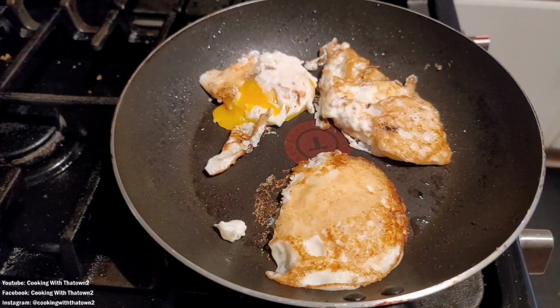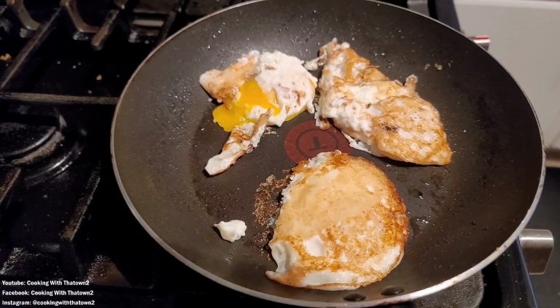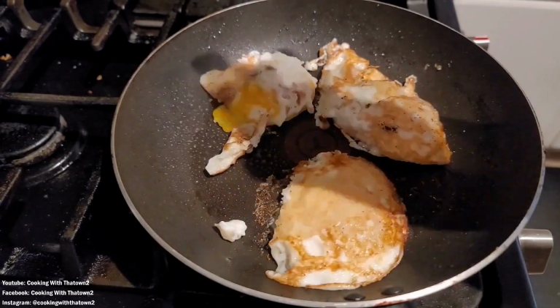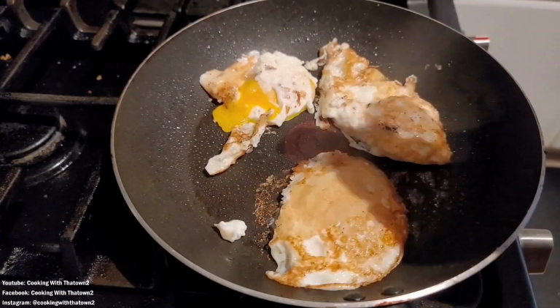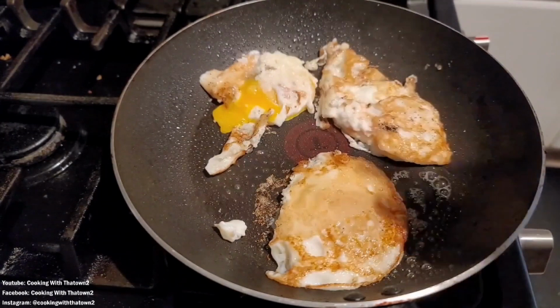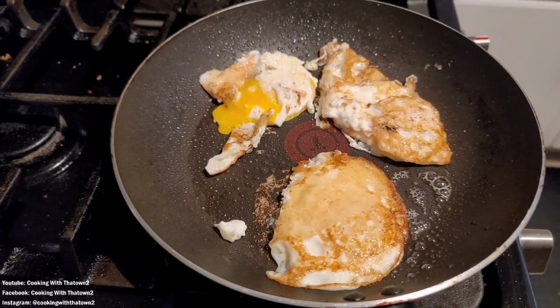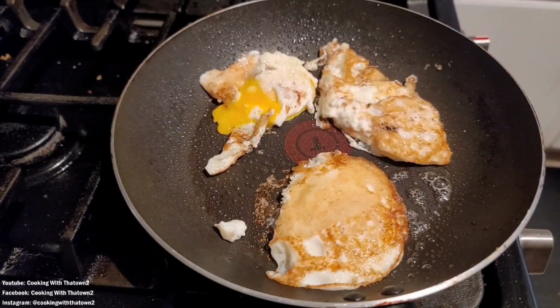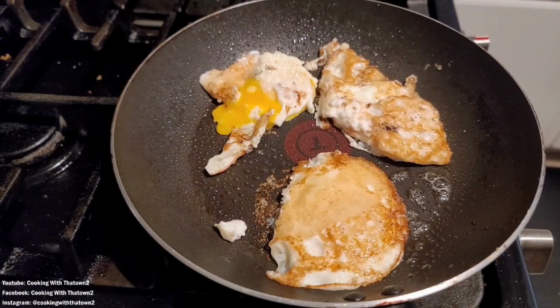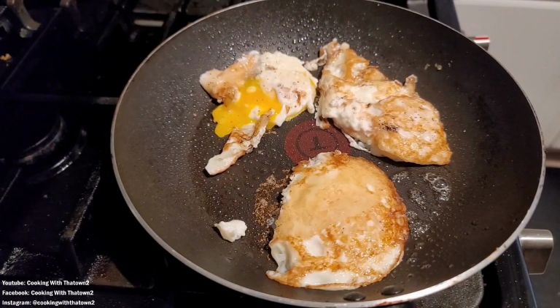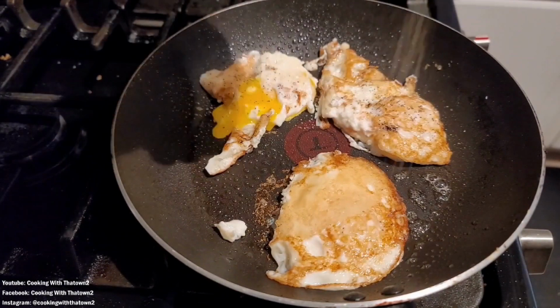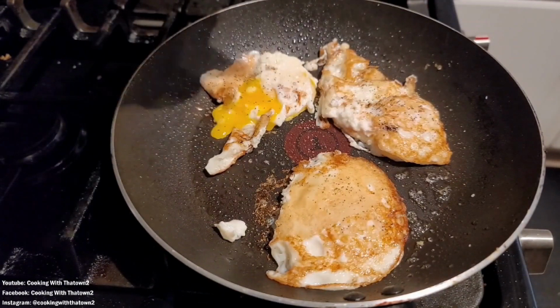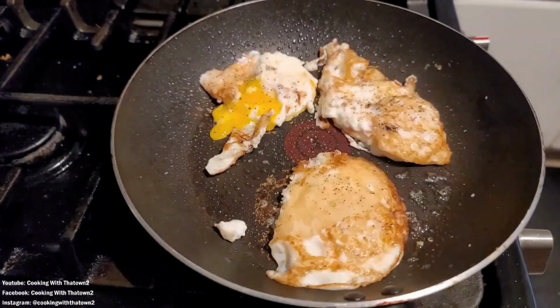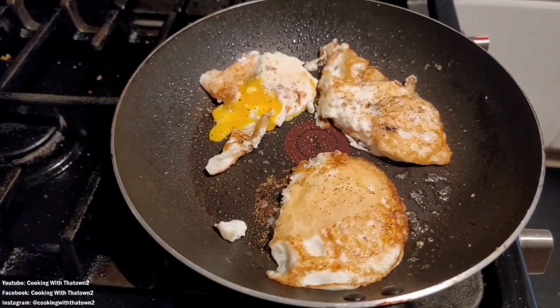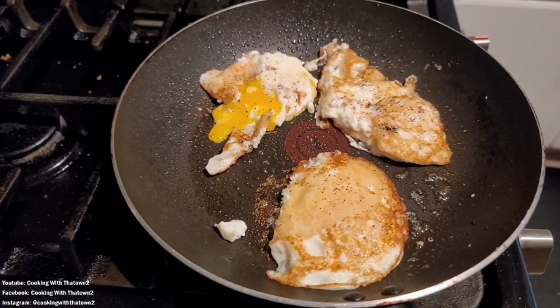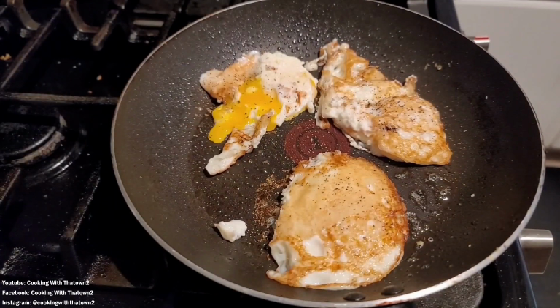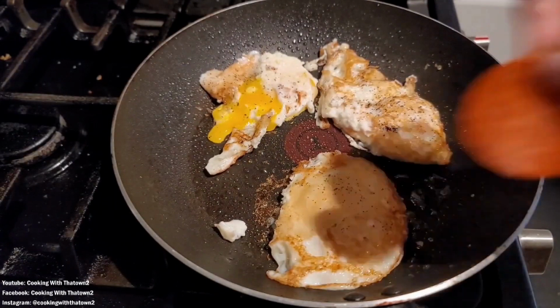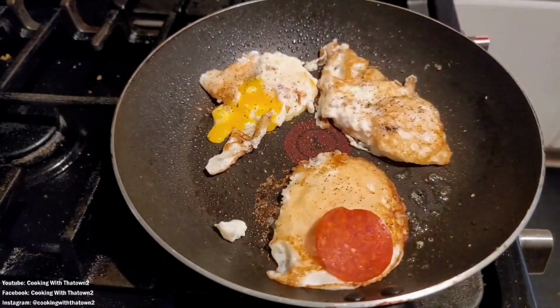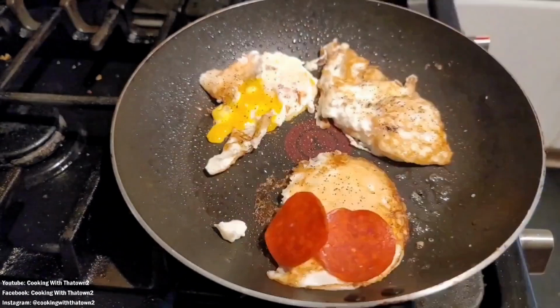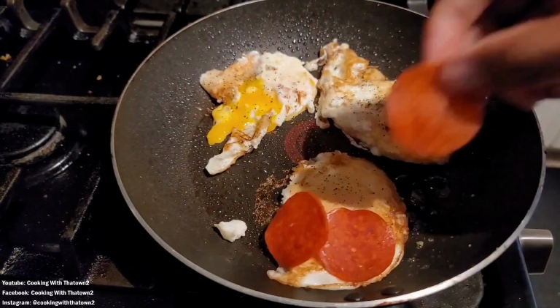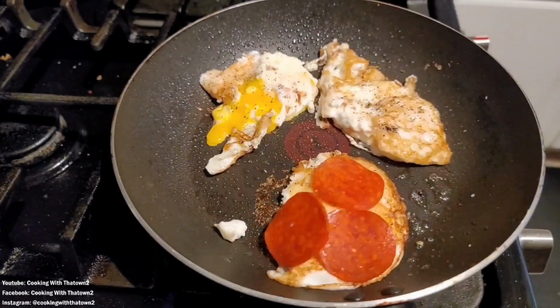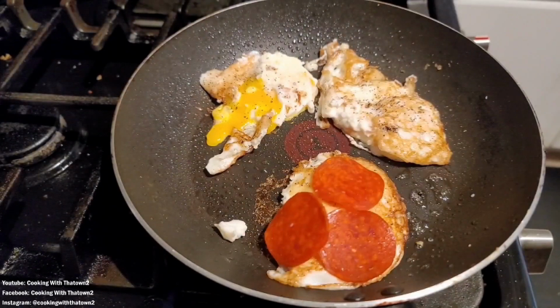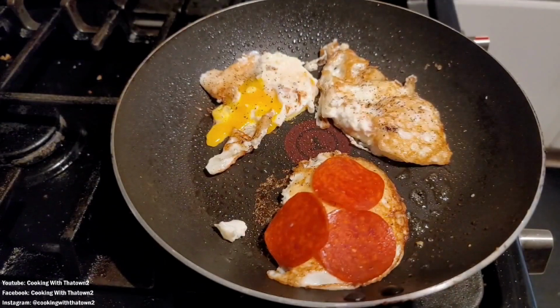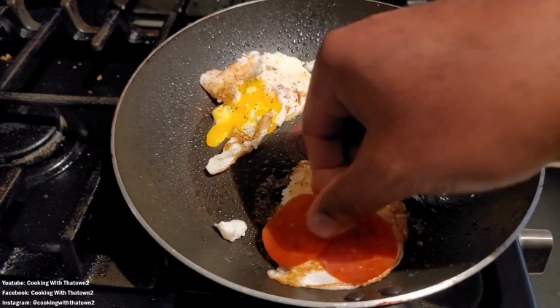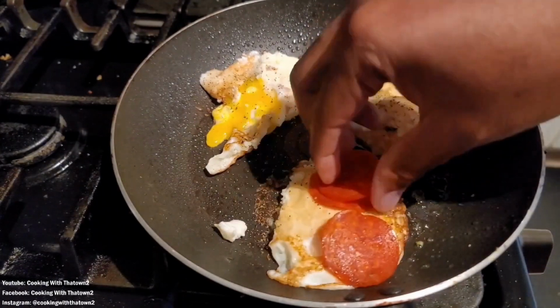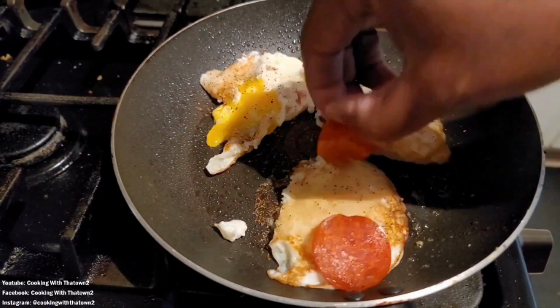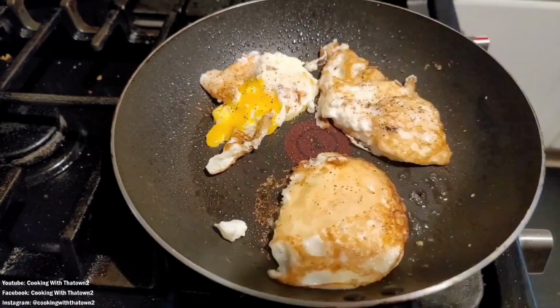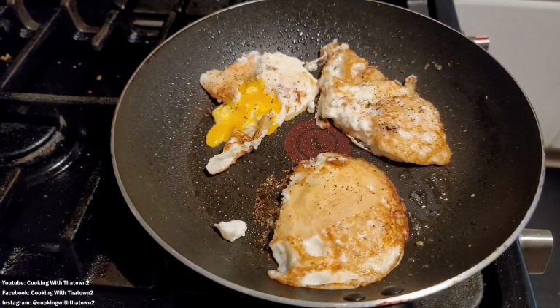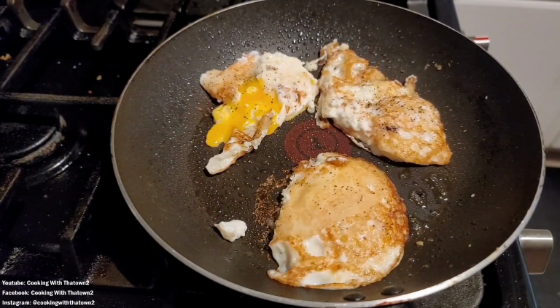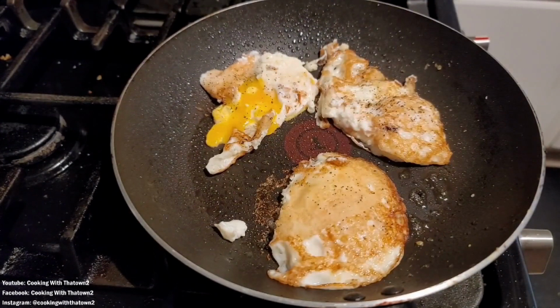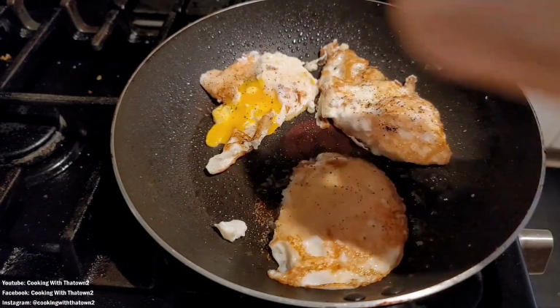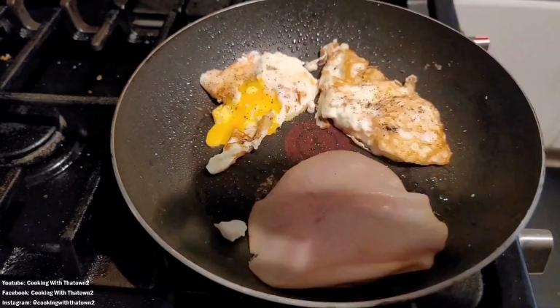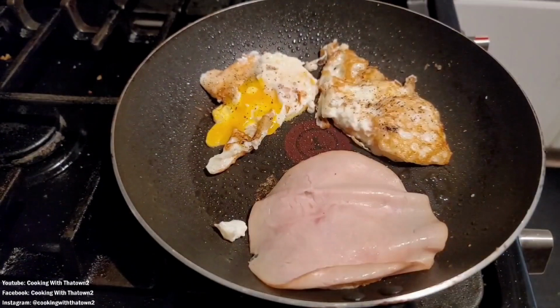The yolk busted out of that one, but it's perfectly fine — we can still work with that. We just went ahead and seasoned the other half with some salt and pepper, and then put down some jalapenos.